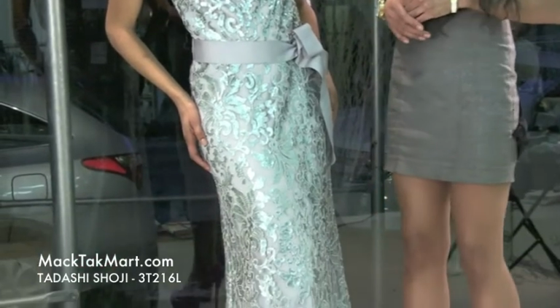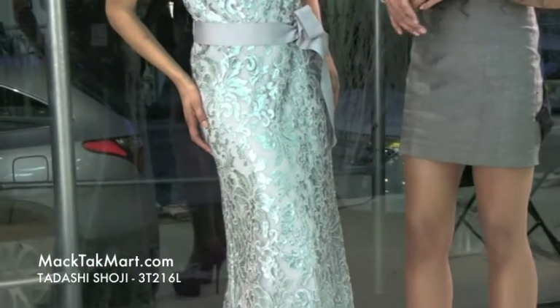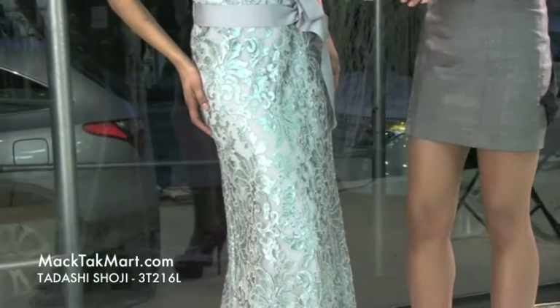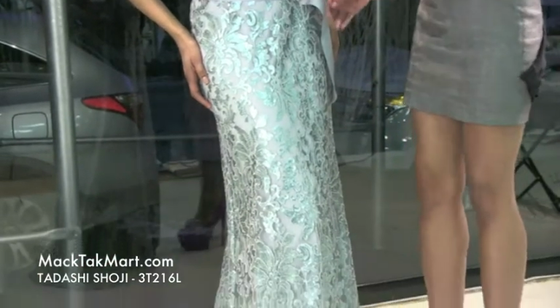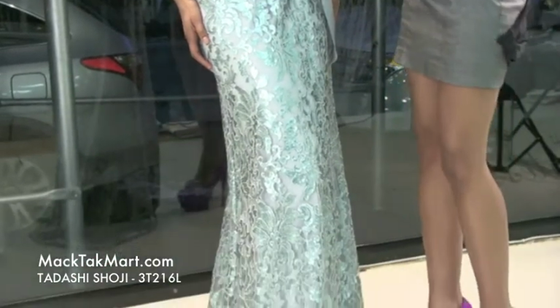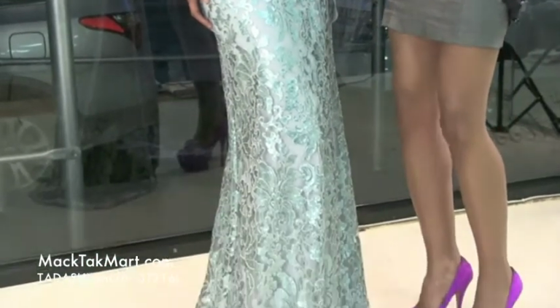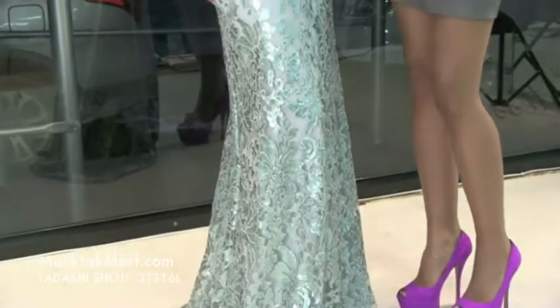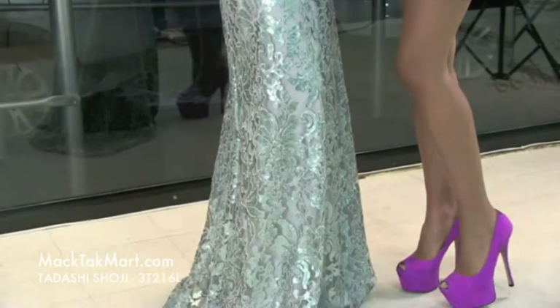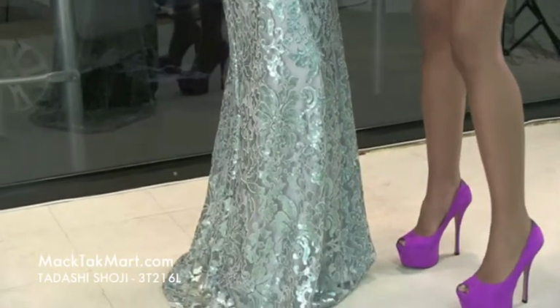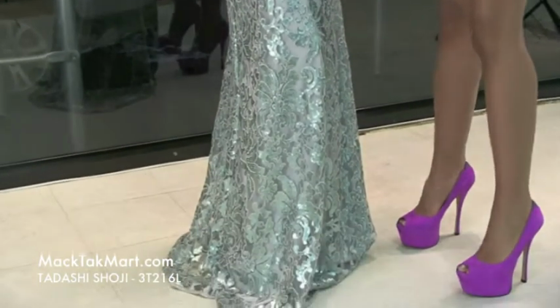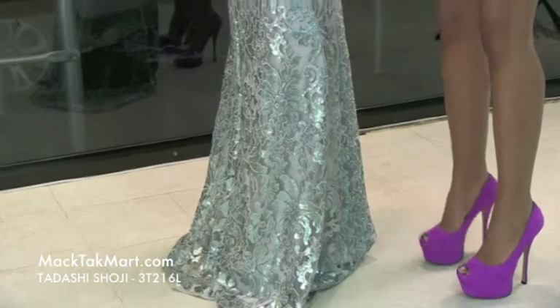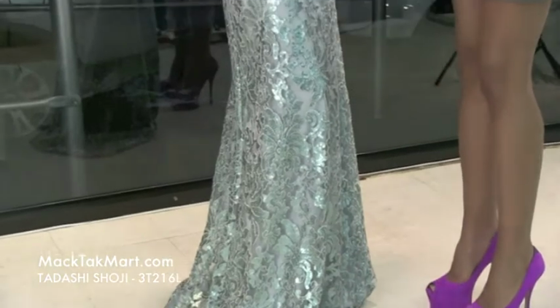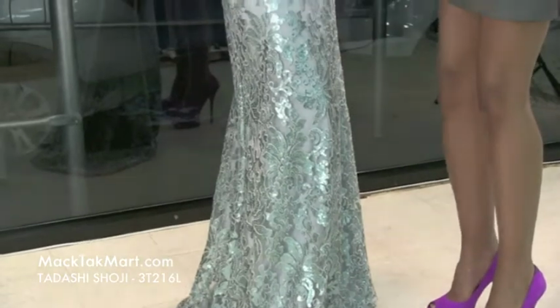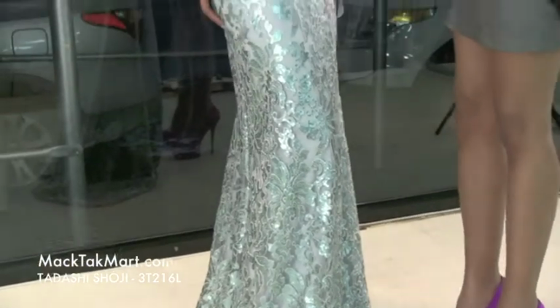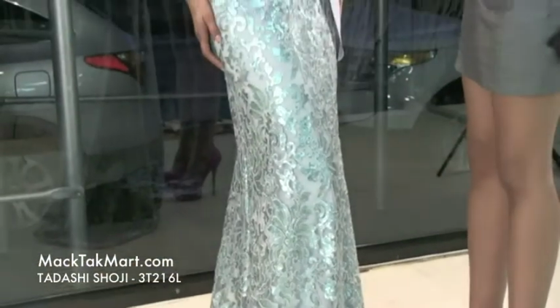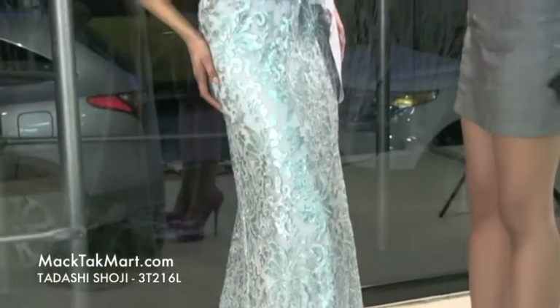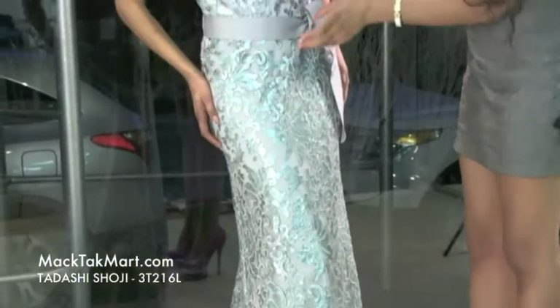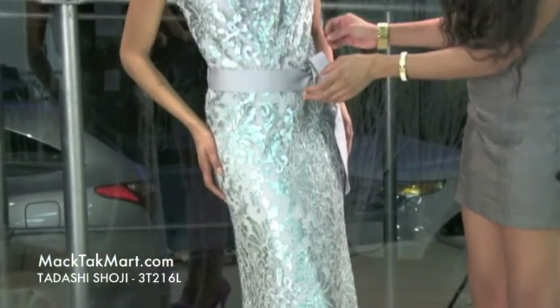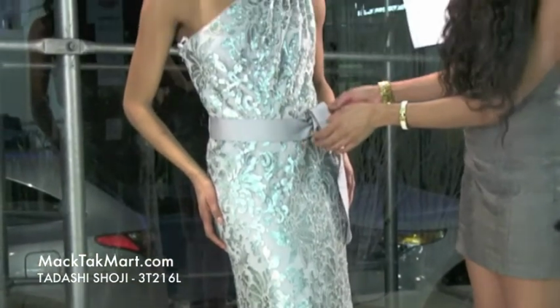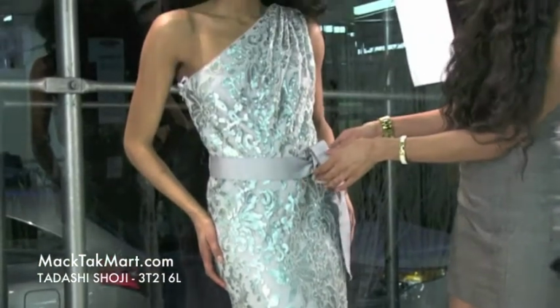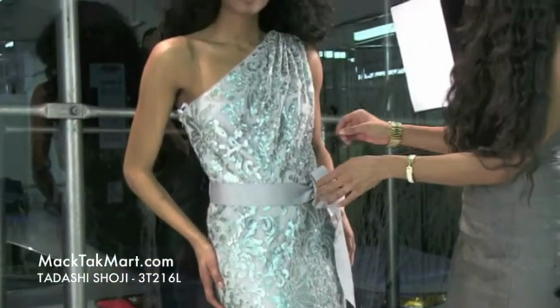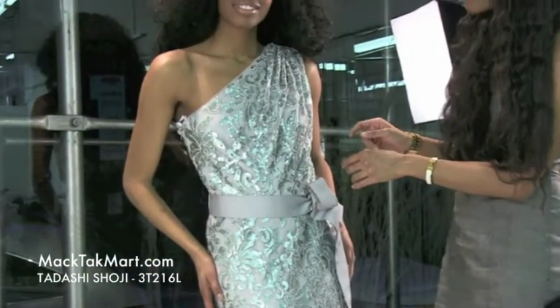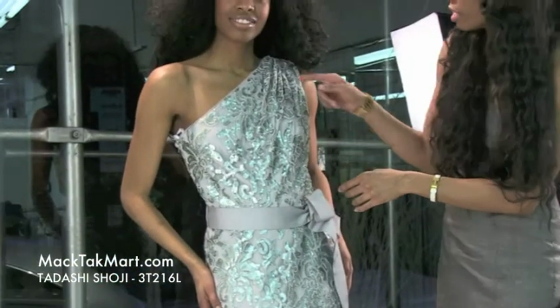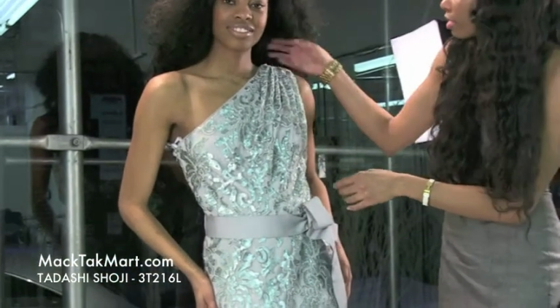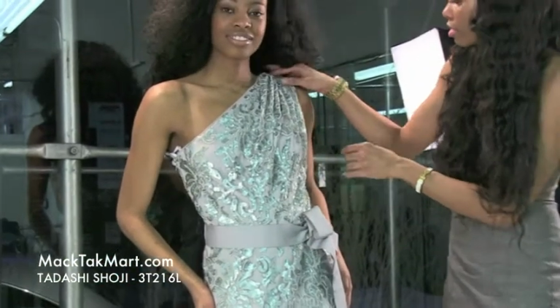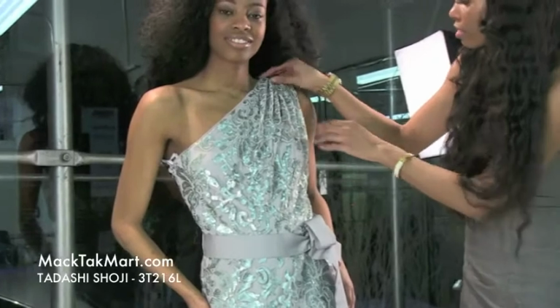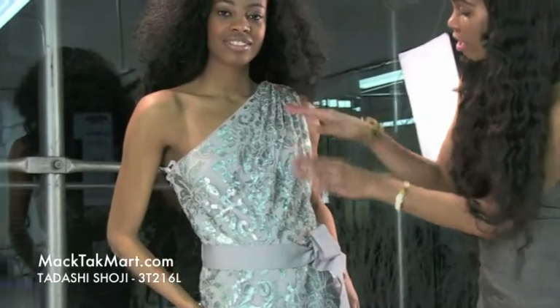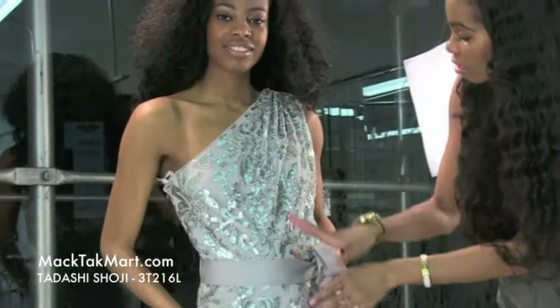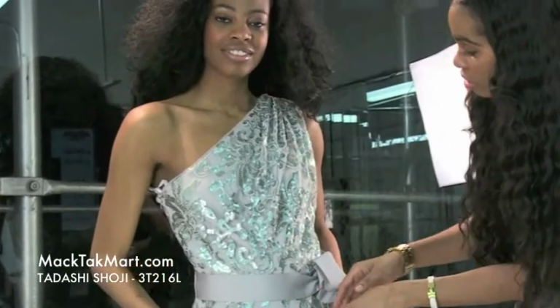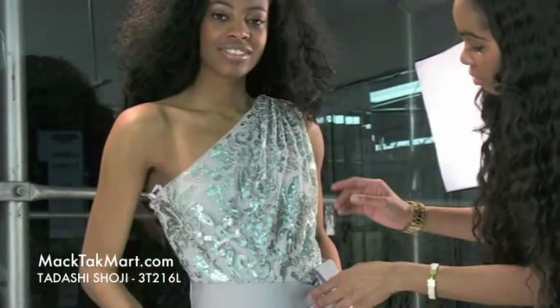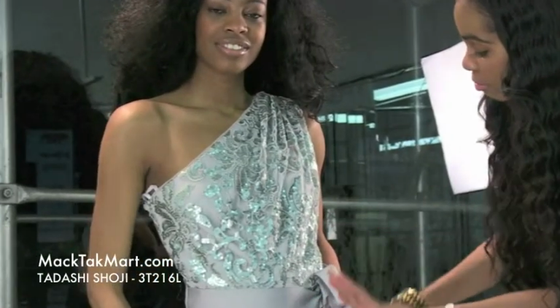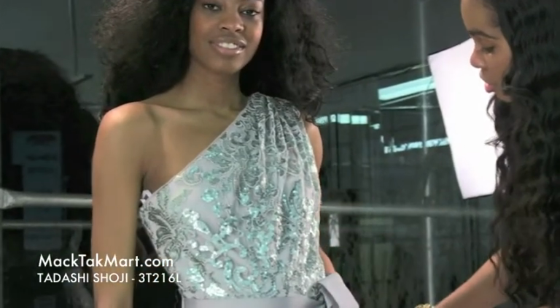This dress is absolutely stunning in this ice green color. It's off the shoulder and it has a lot of sequins action going on here. As you can see, the sequins cover the dress from head to toe.